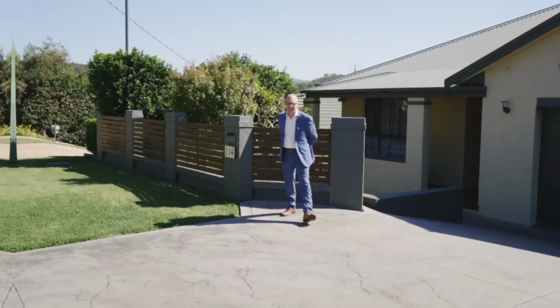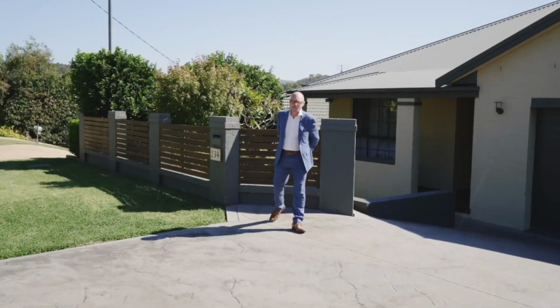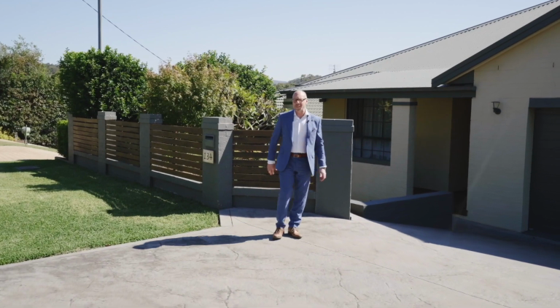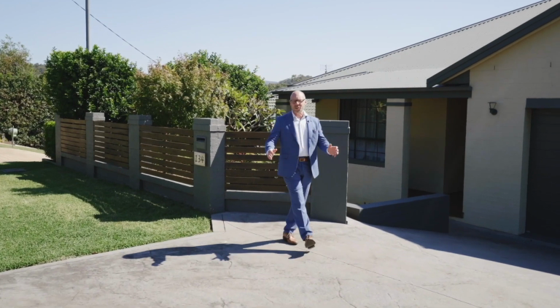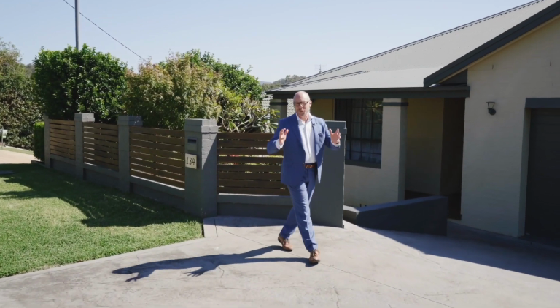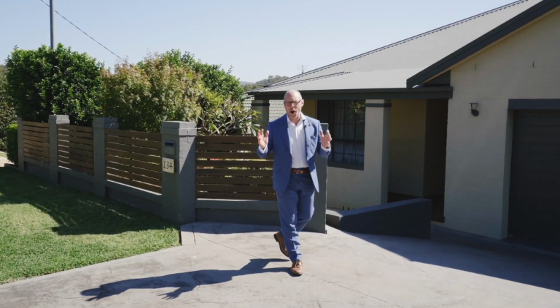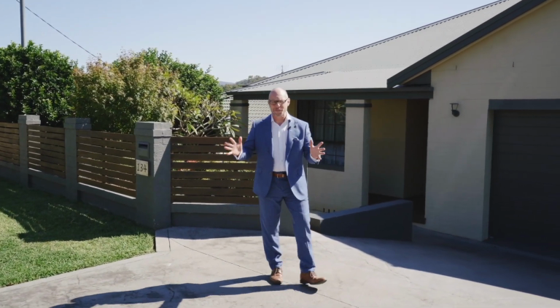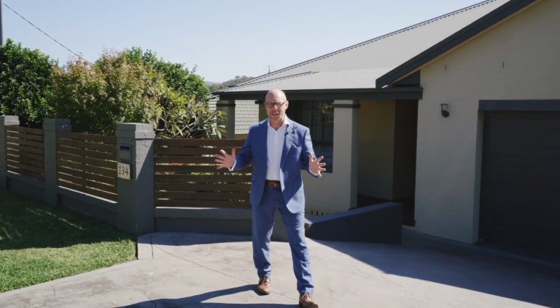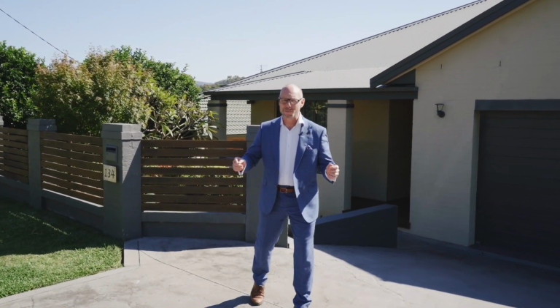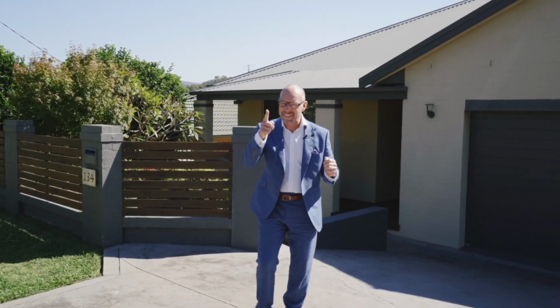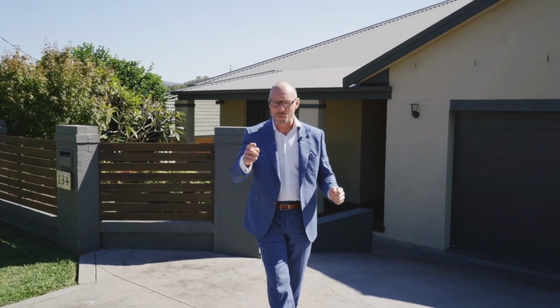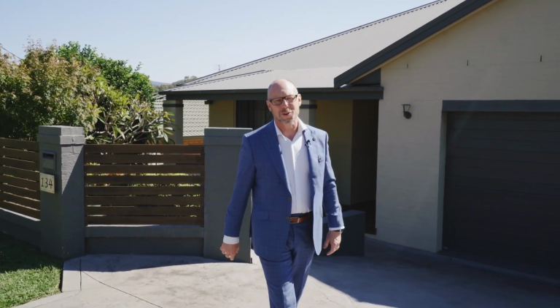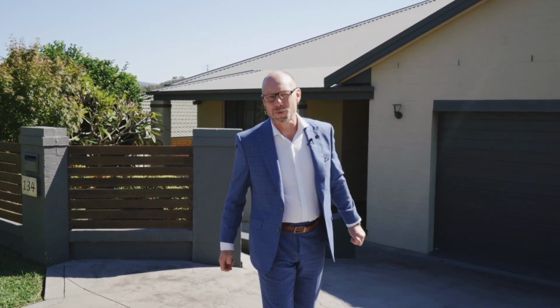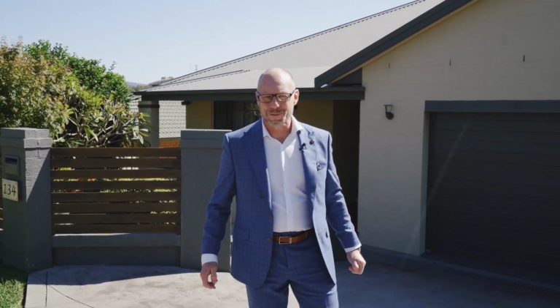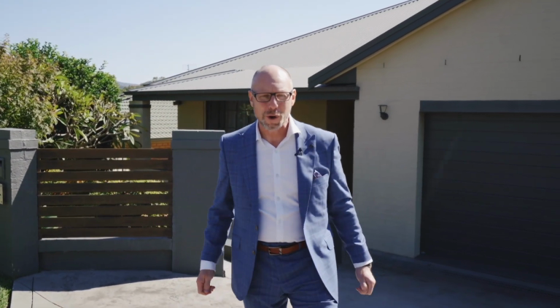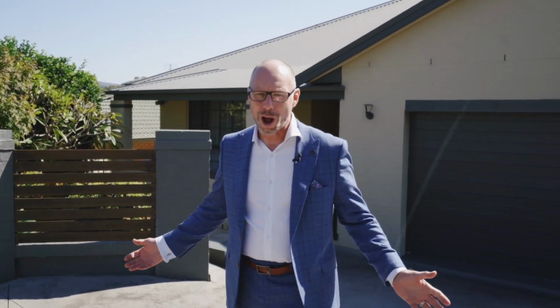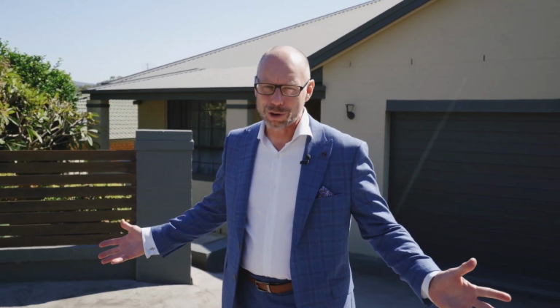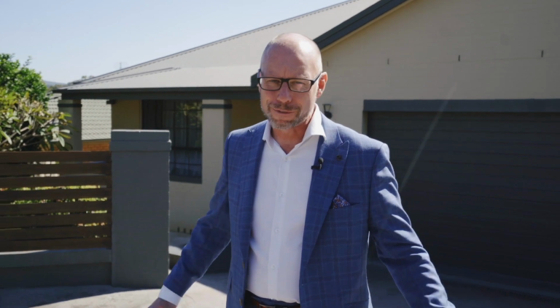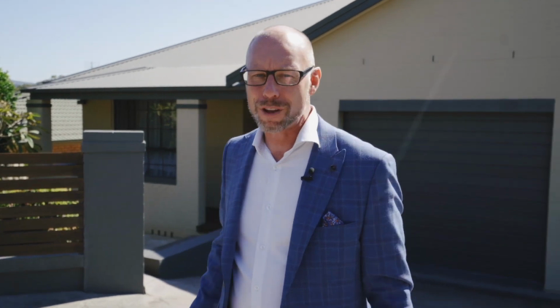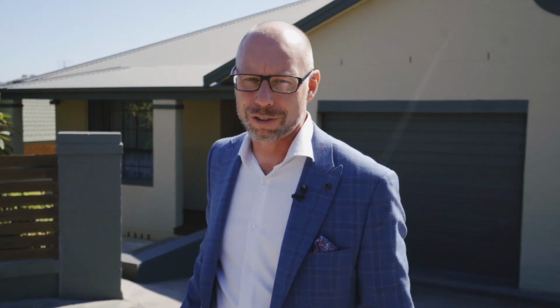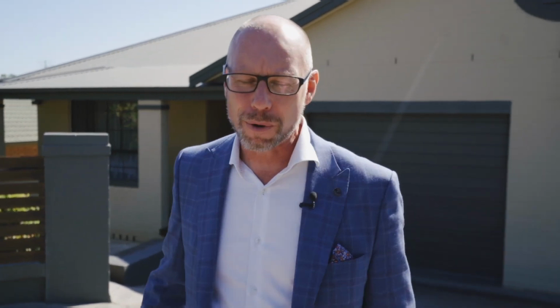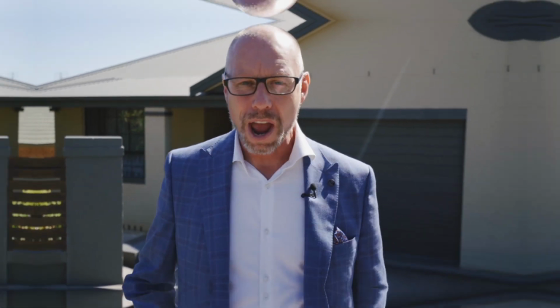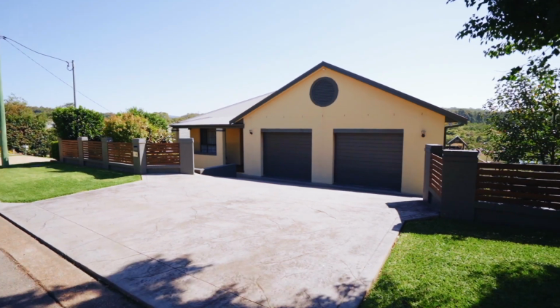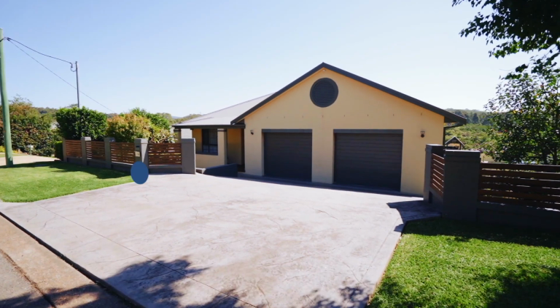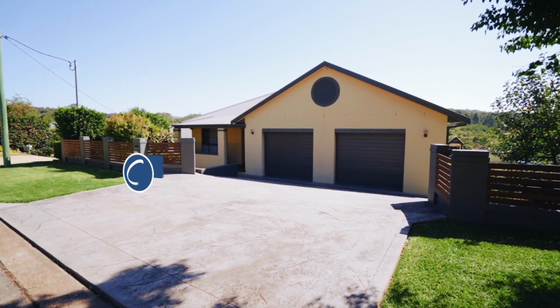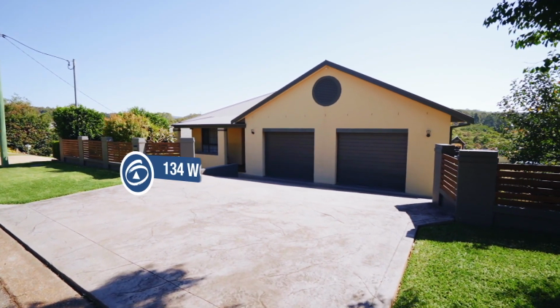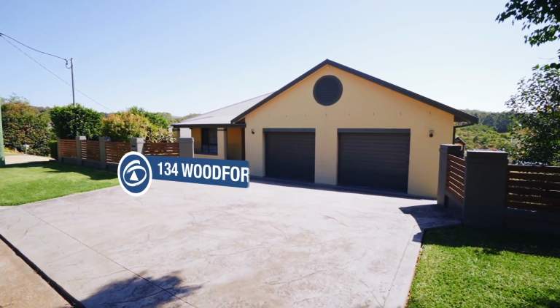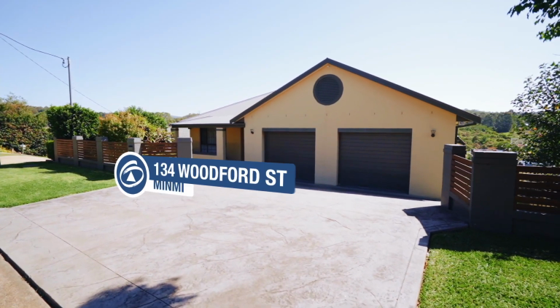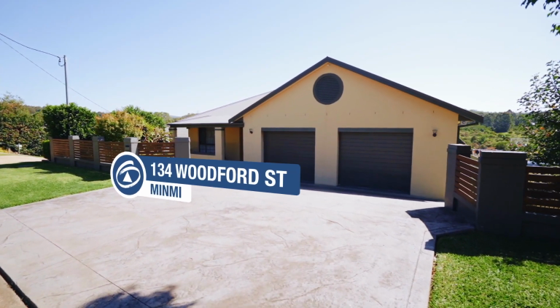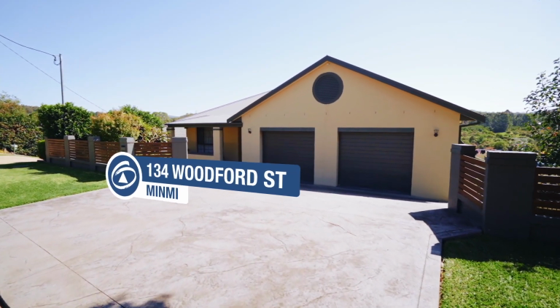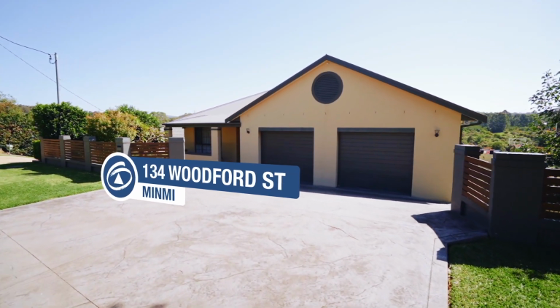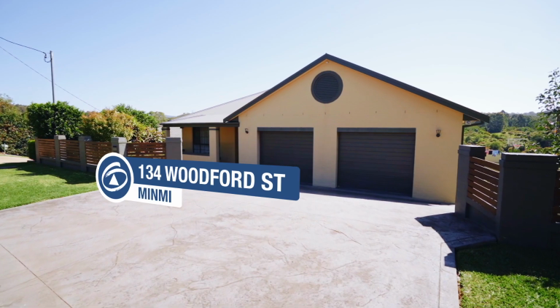If you've been searching for the perfect family home, then this is the one you've been waiting for. I'm Troy Duncombe from First National Oak Macquarie and welcome to 134 Woodford Street, Mimbai.